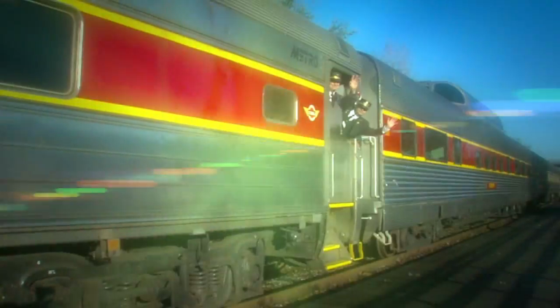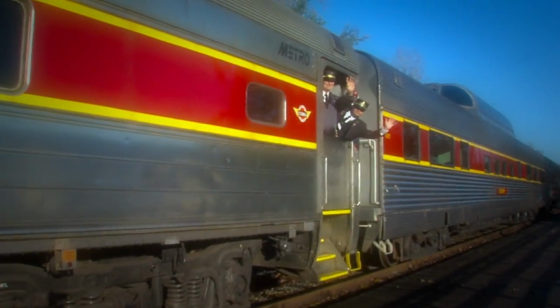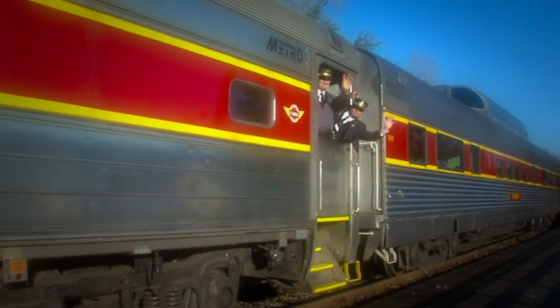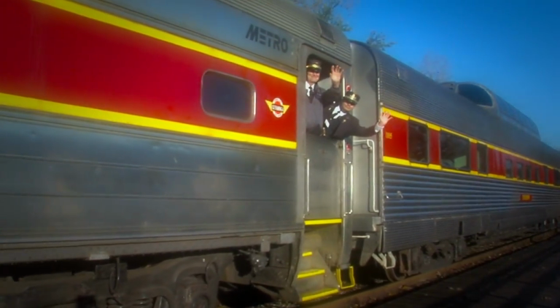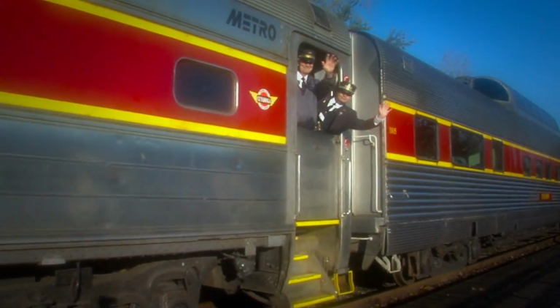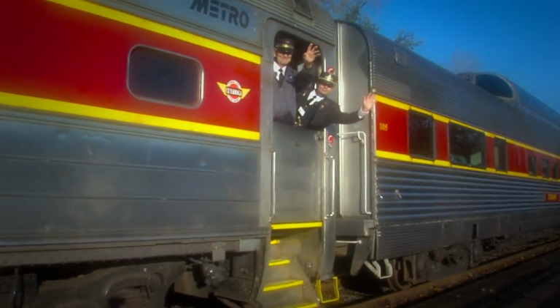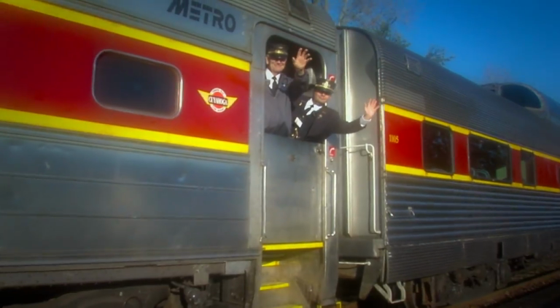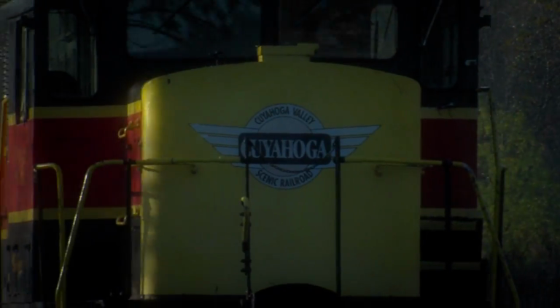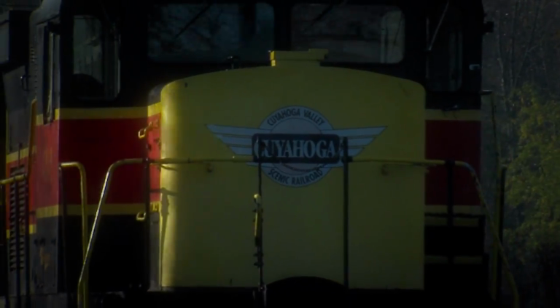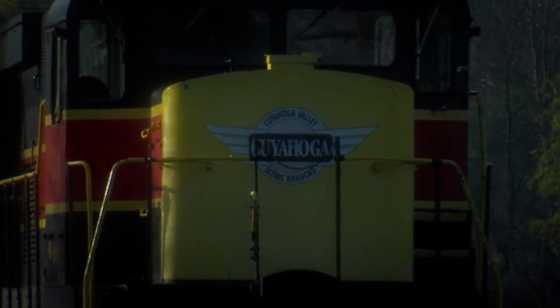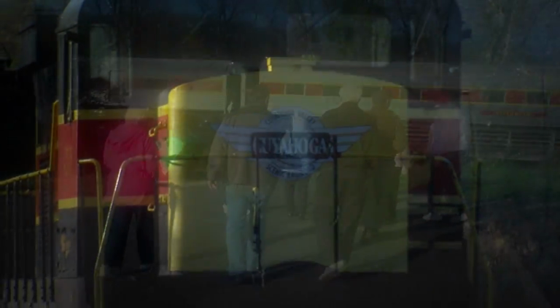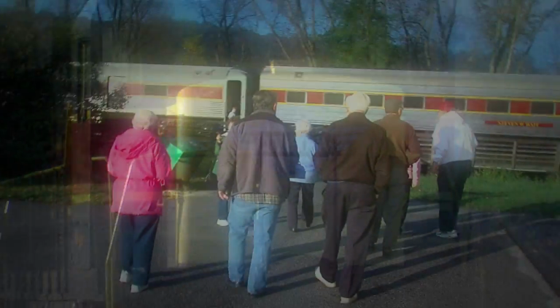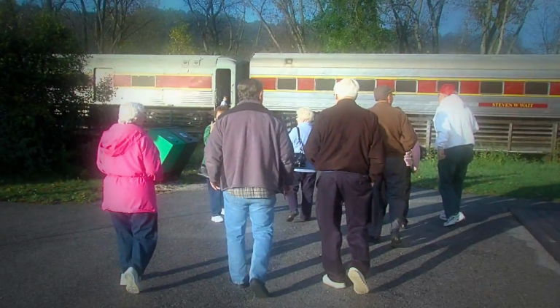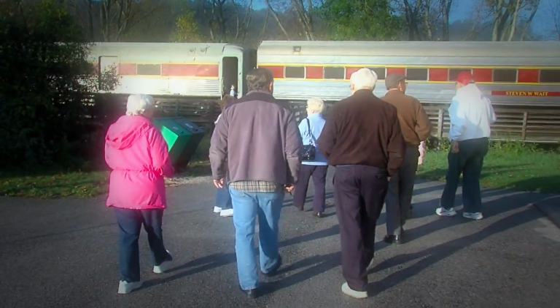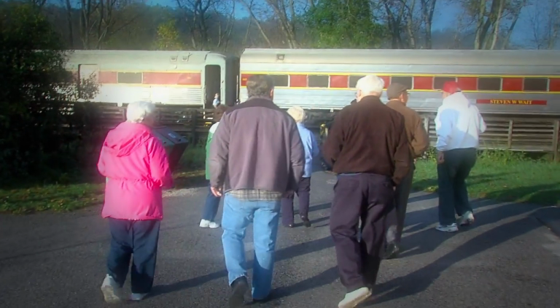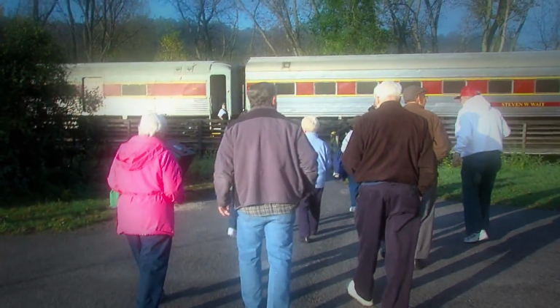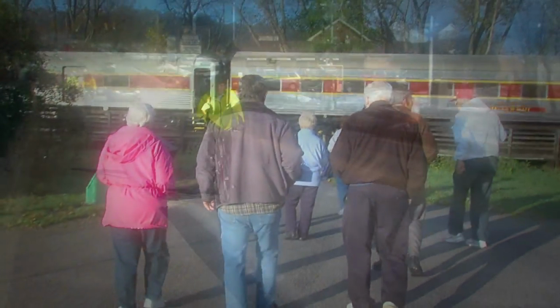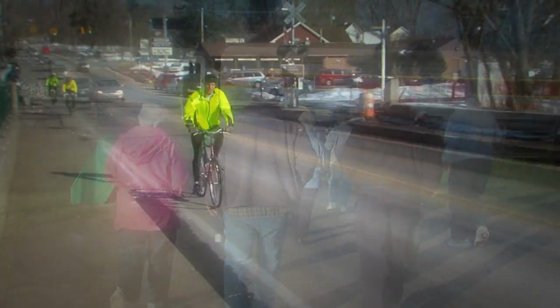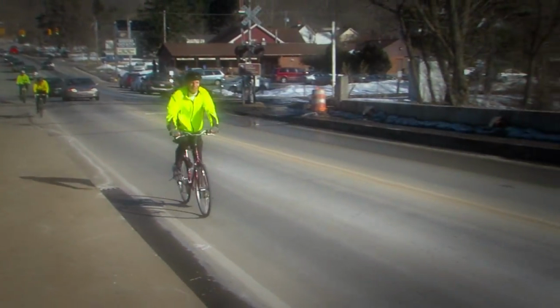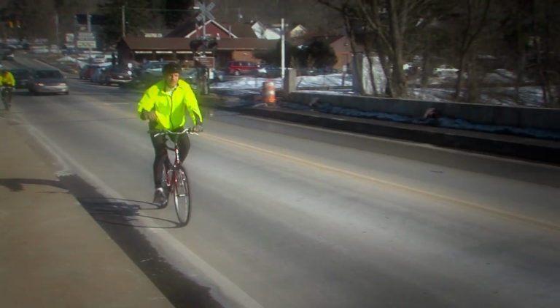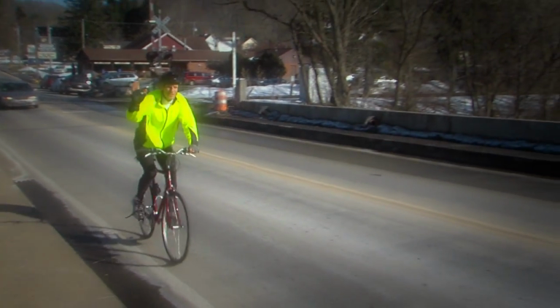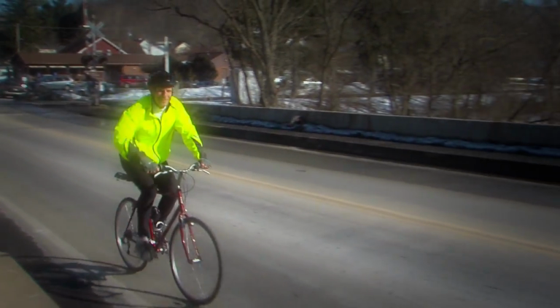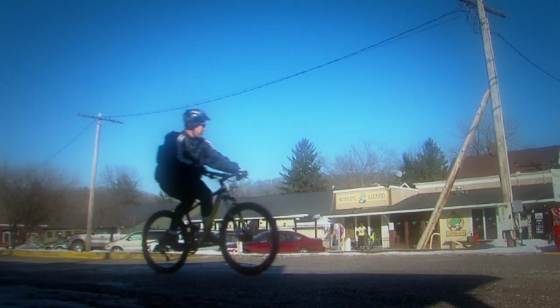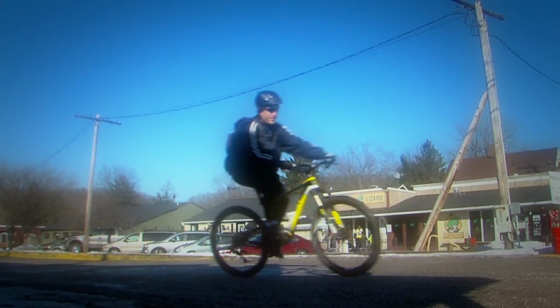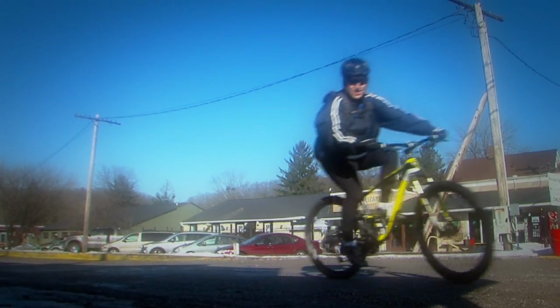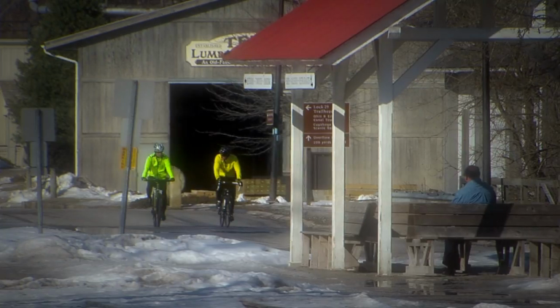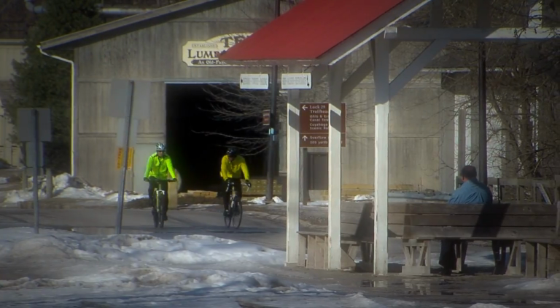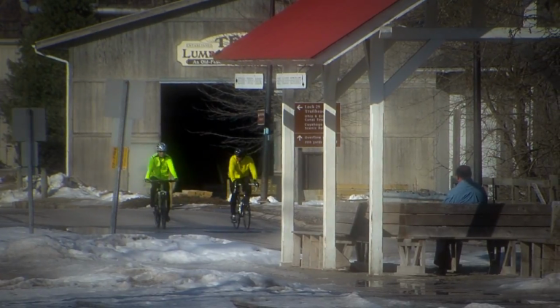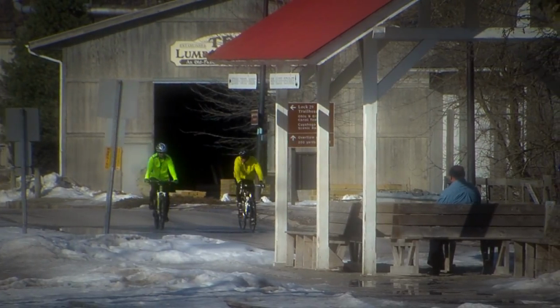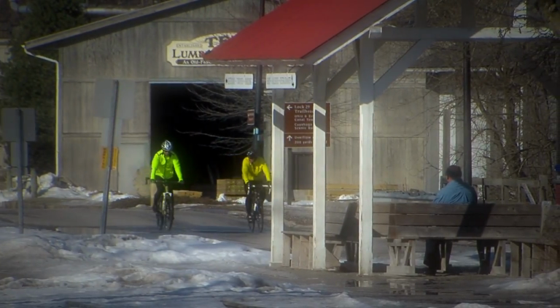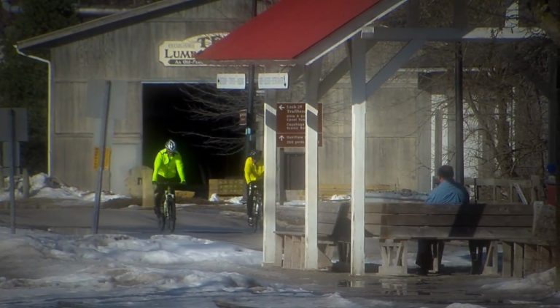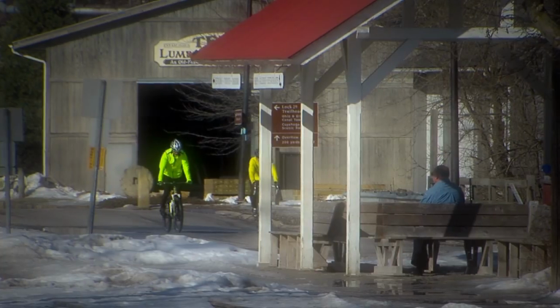It doesn't get more old-fashioned than a ride on the Cuyahoga Valley Scenic Railroad. It attracts visitors from all over, and for those who prefer a different ride, like Pedal Power, Peninsula is known globally for its cycling.